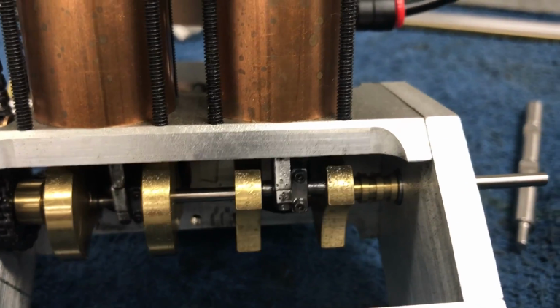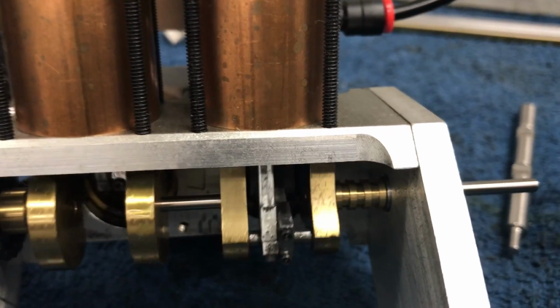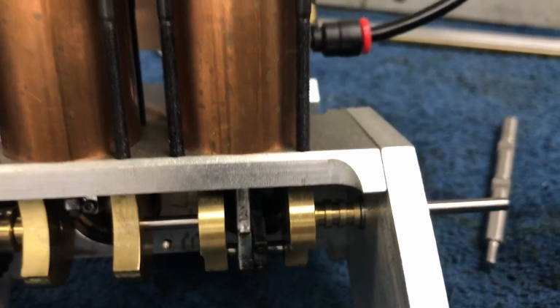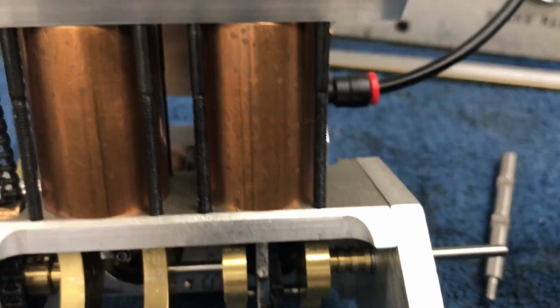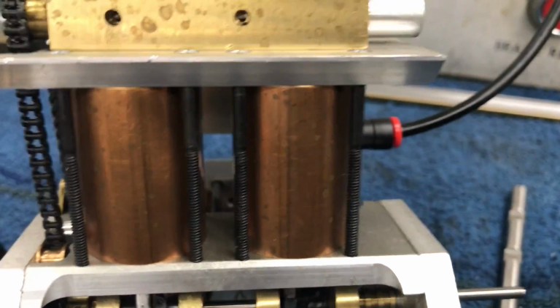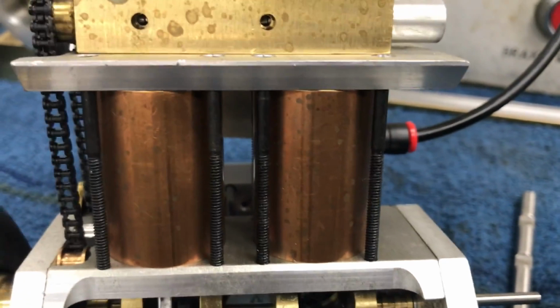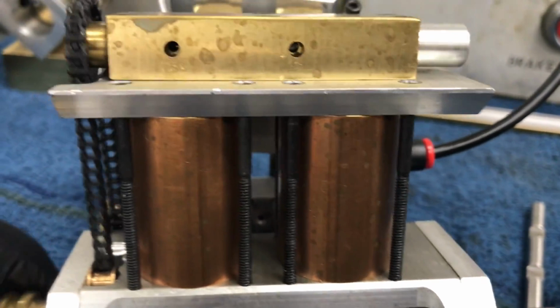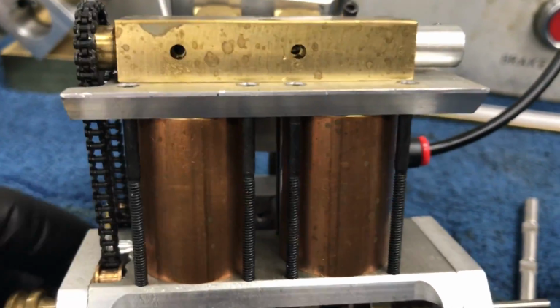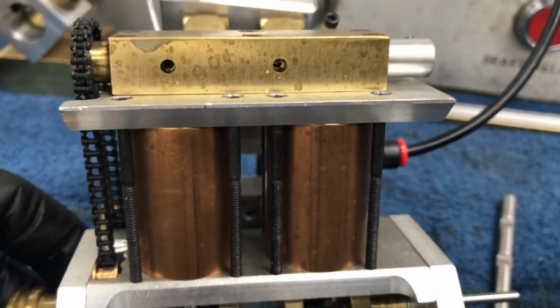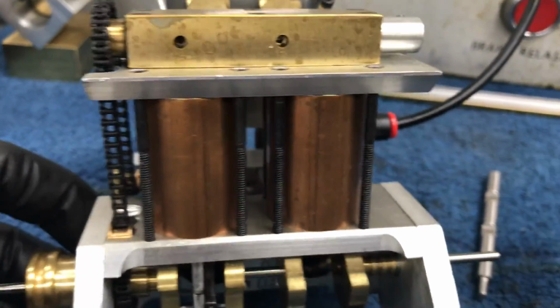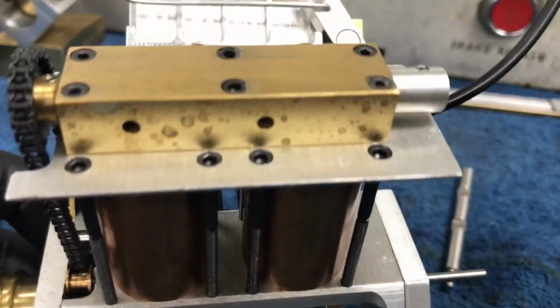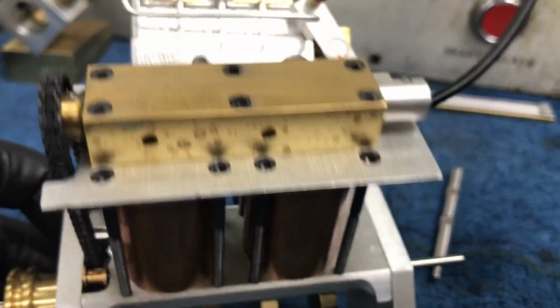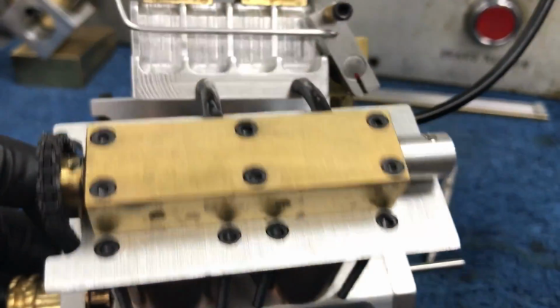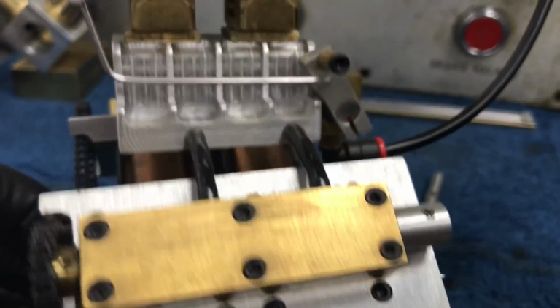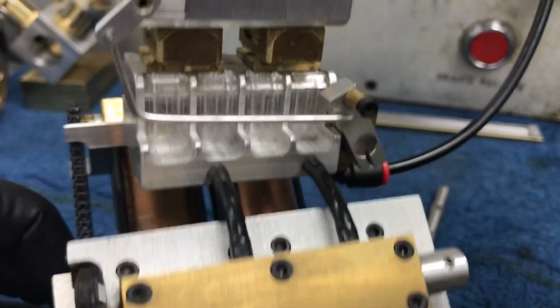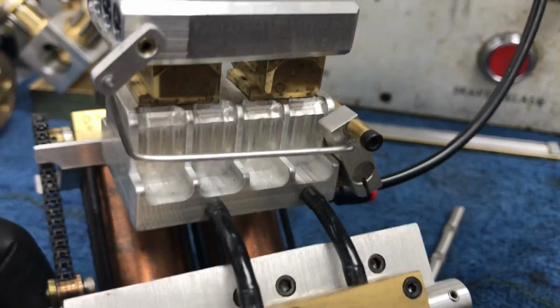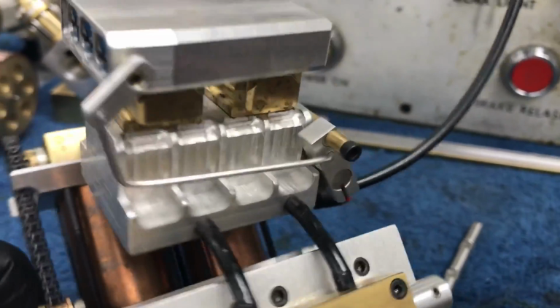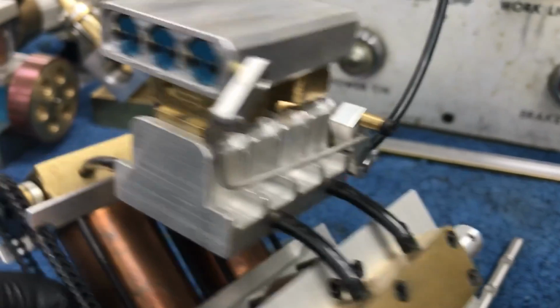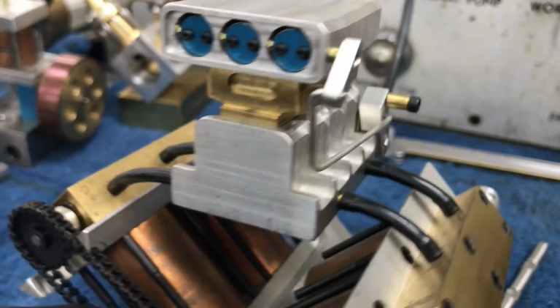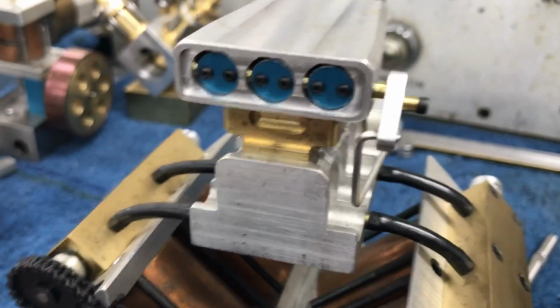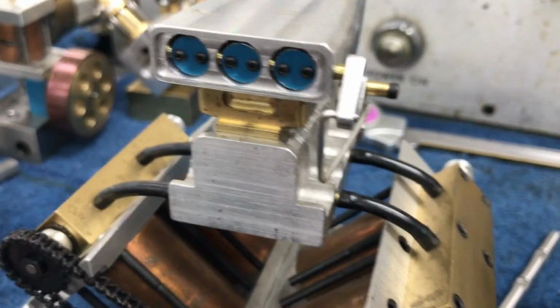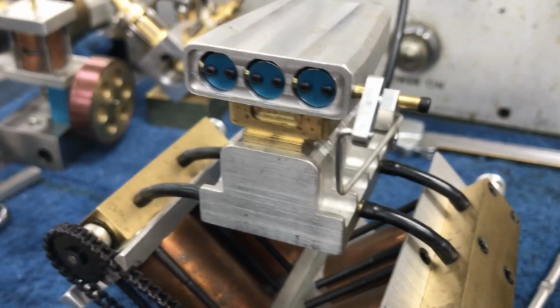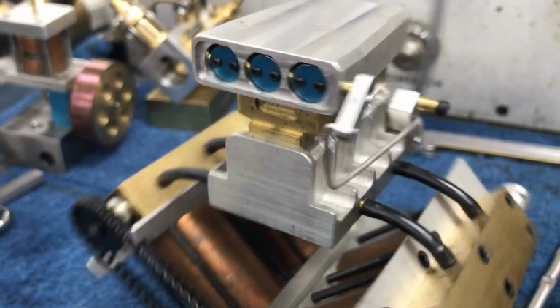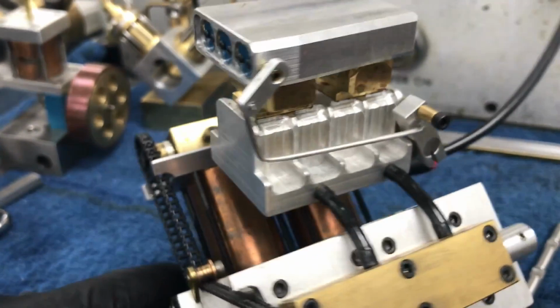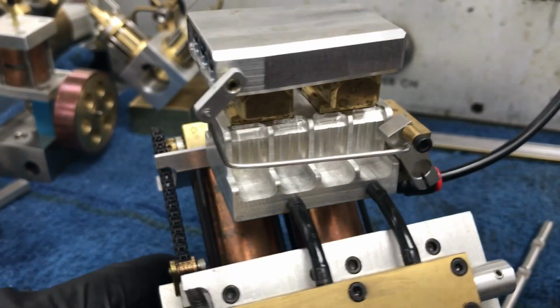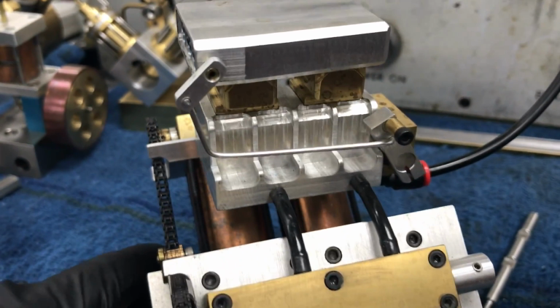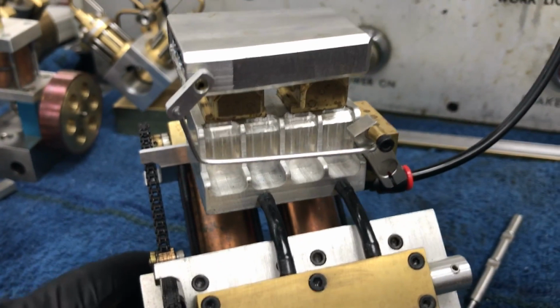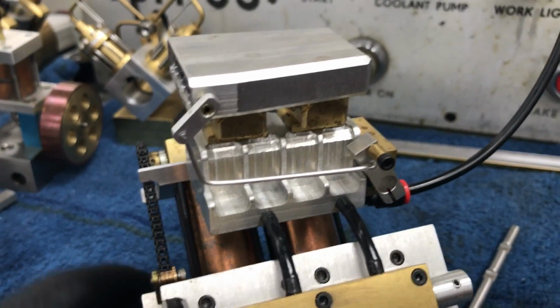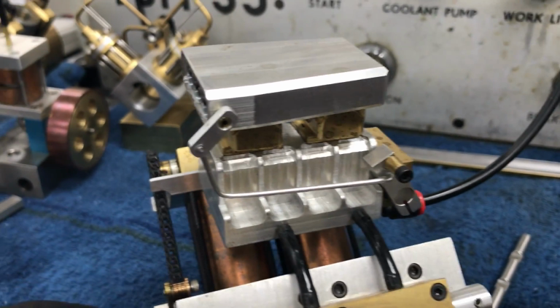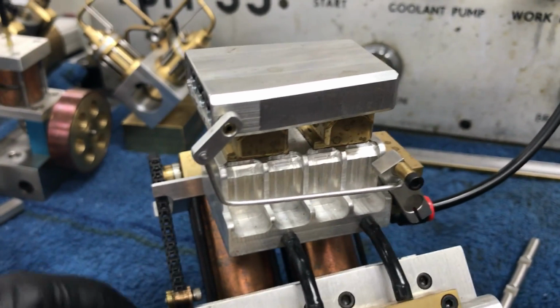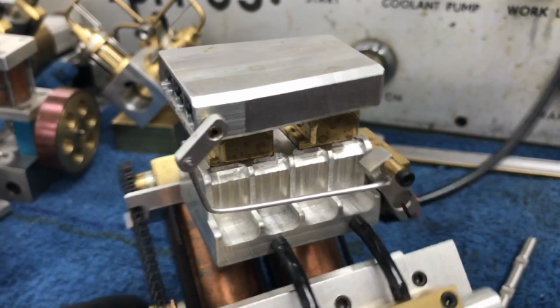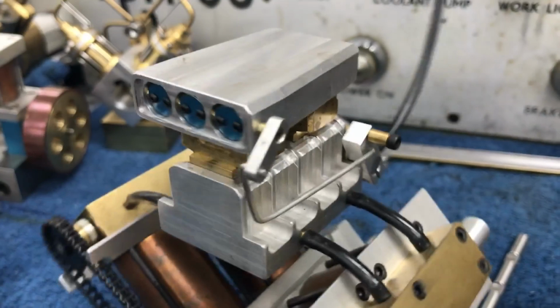Like I said, it's a V4 with a three-quarter inch bore on each cylinder. And then the intake — I didn't want it to be boring, so what do you know? It looks just like mine.